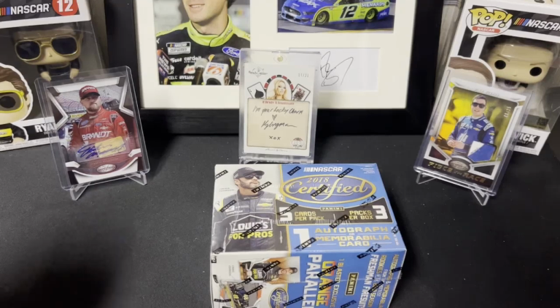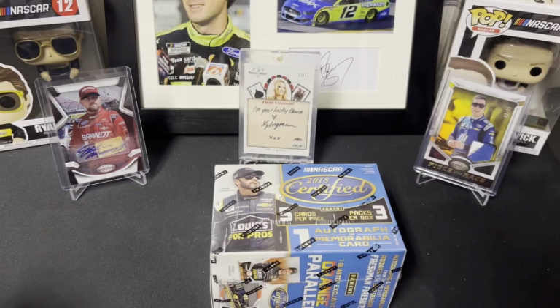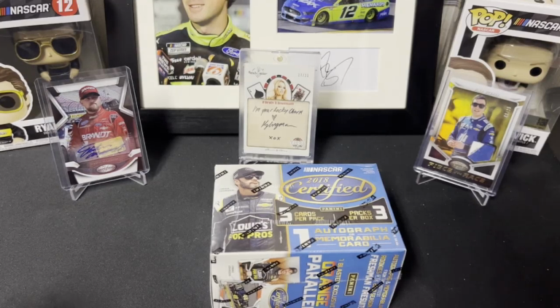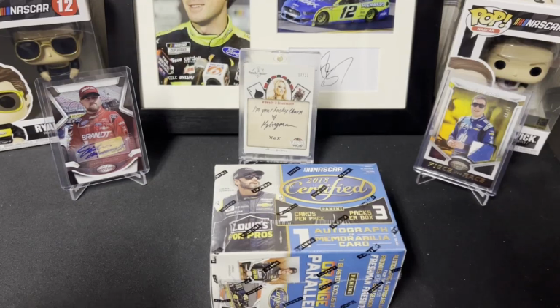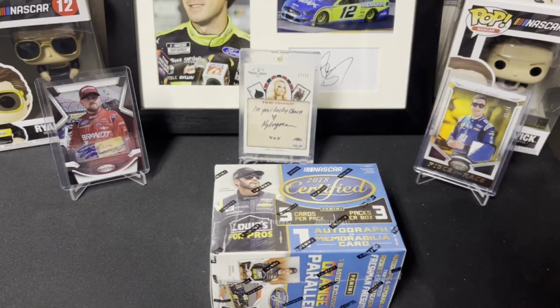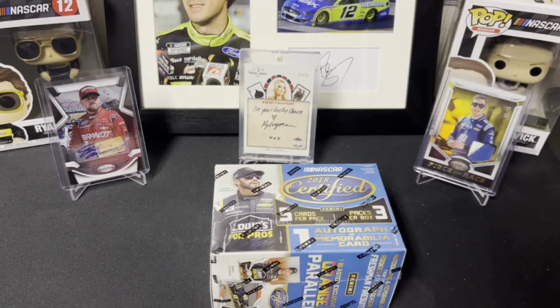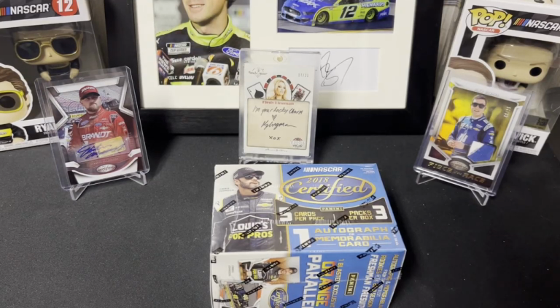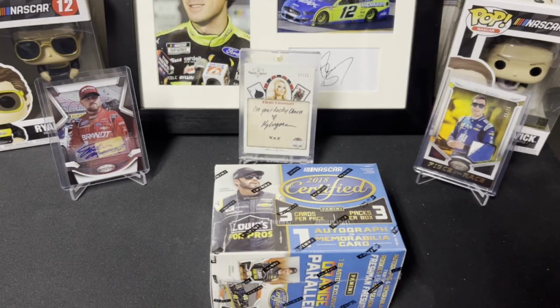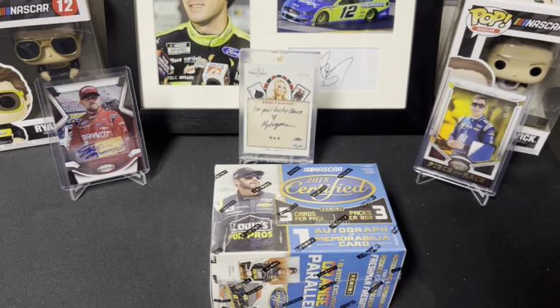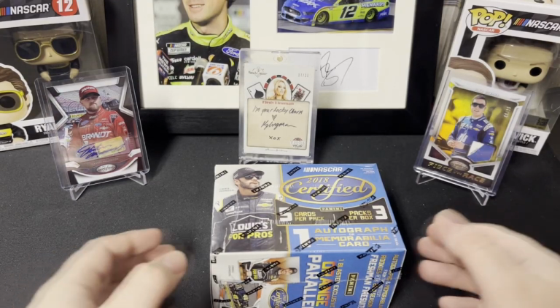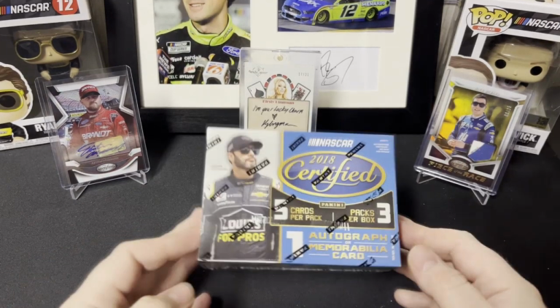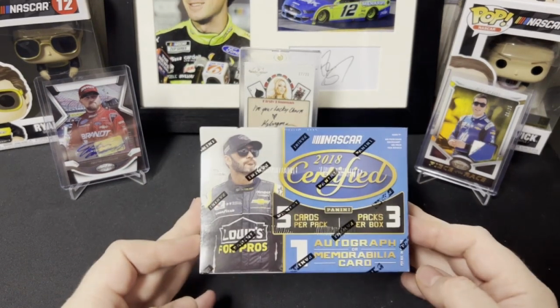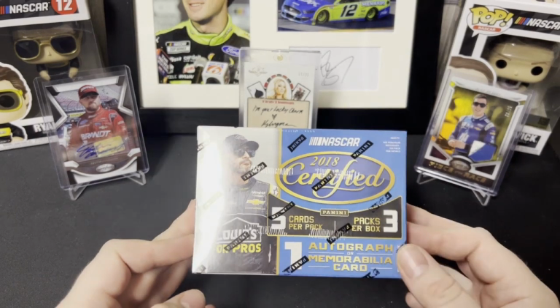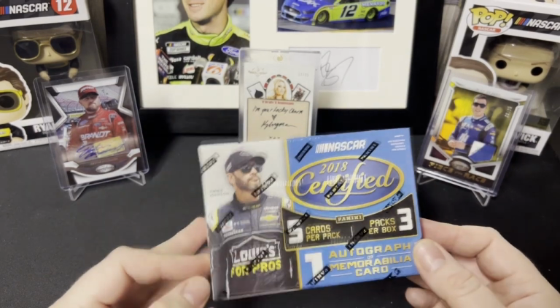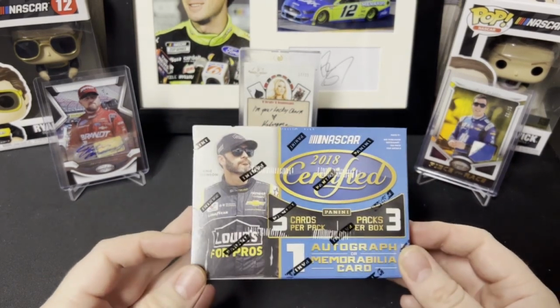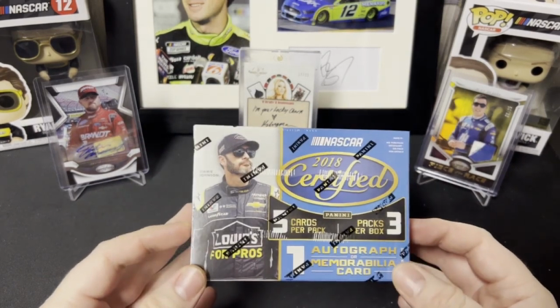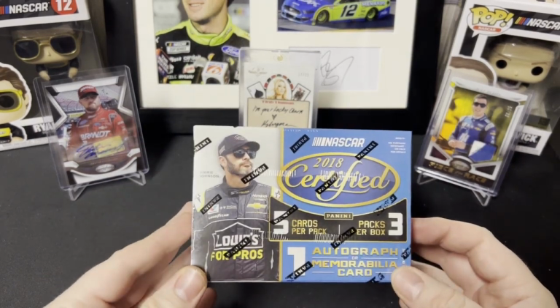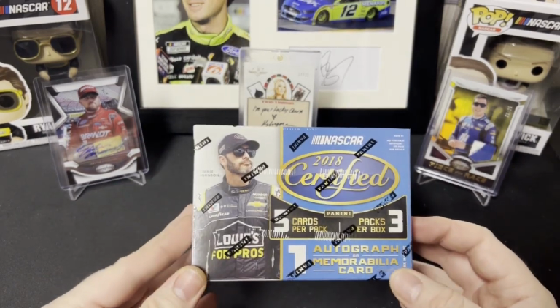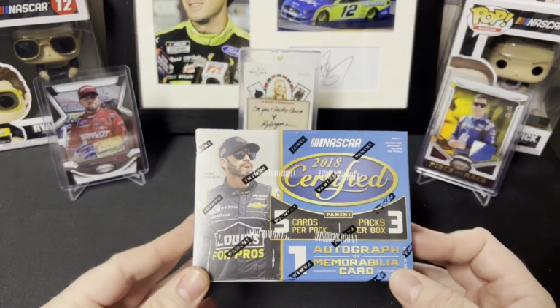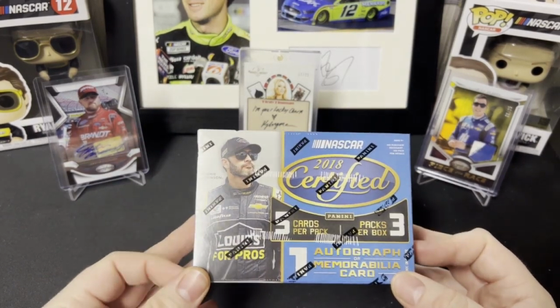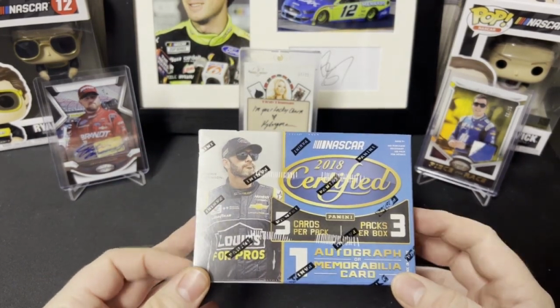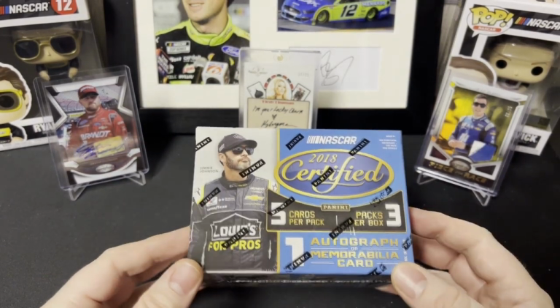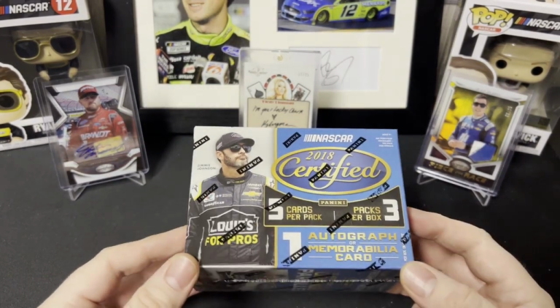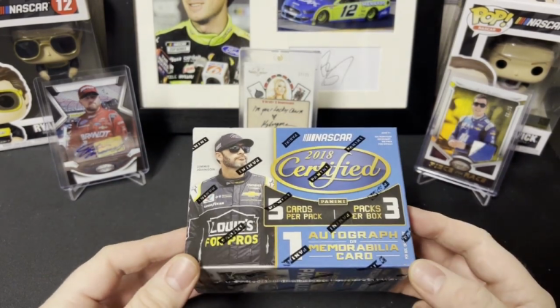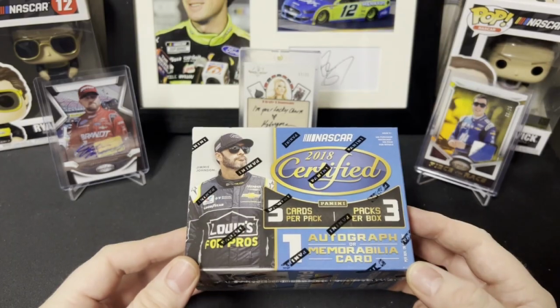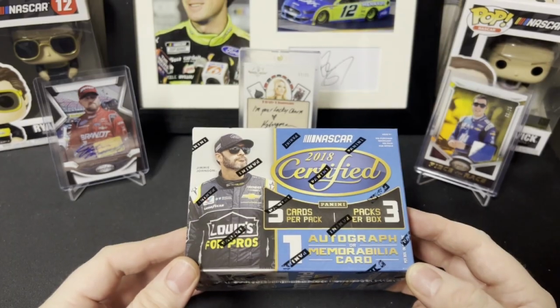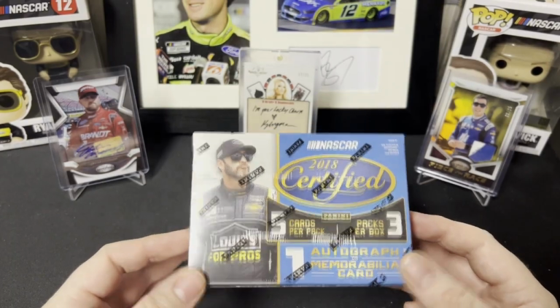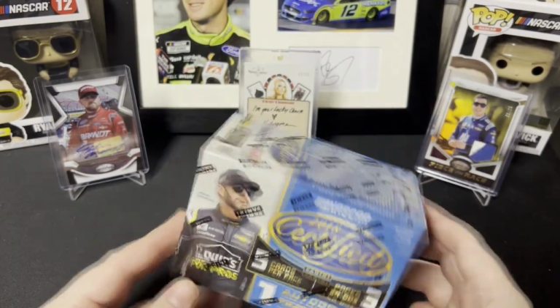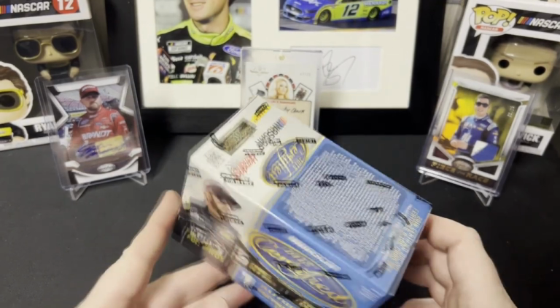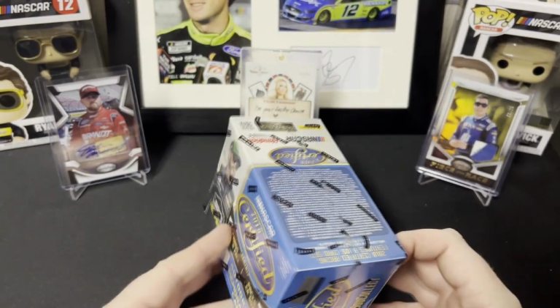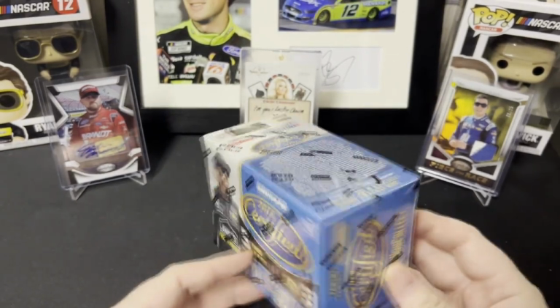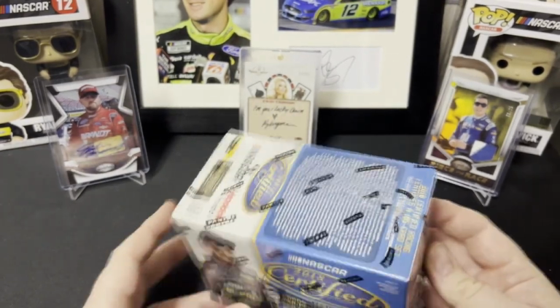Hey everyone, I'm back with another video. Today I have a 2018 Certified blaster box — five cards per pack, three packs per box. Gonna be a short rip, looking for an autograph or a mem card, most likely a mem card.